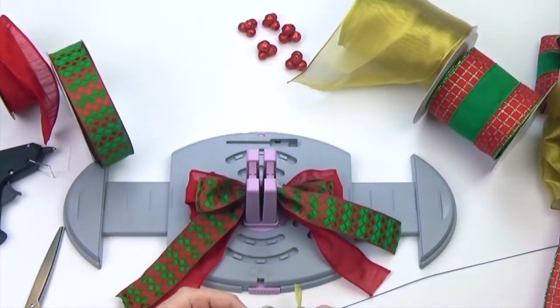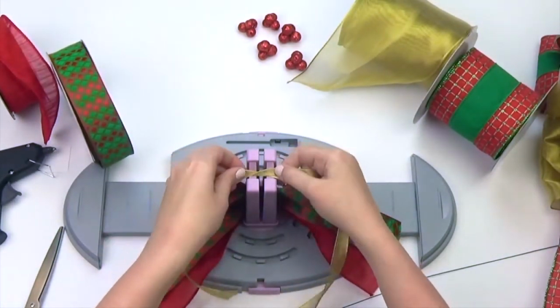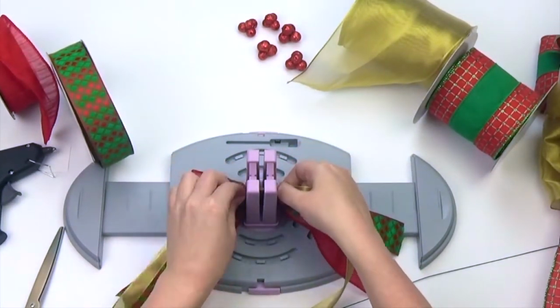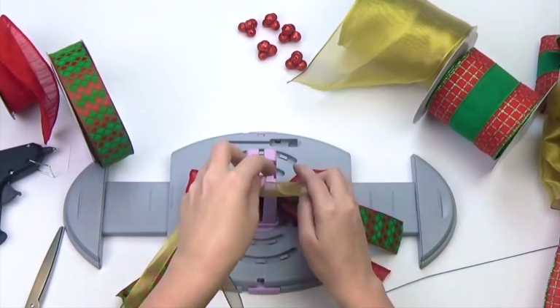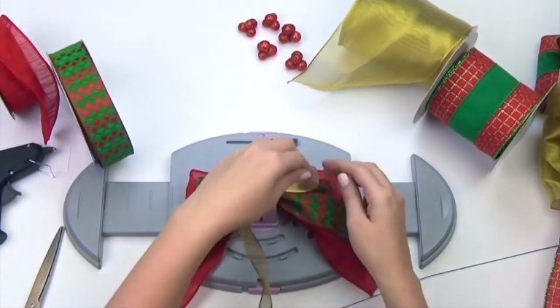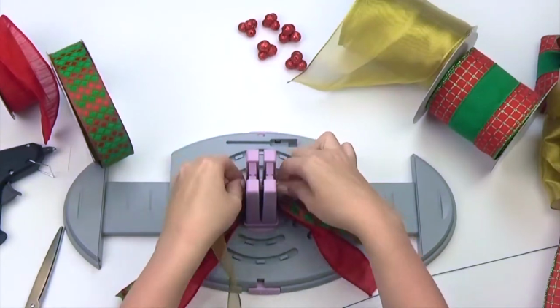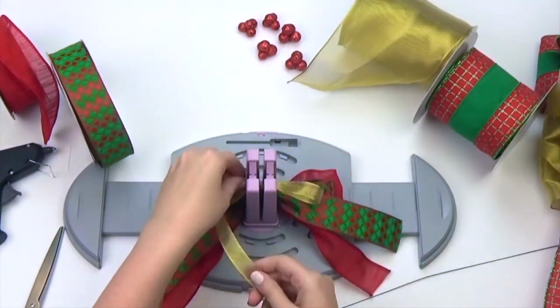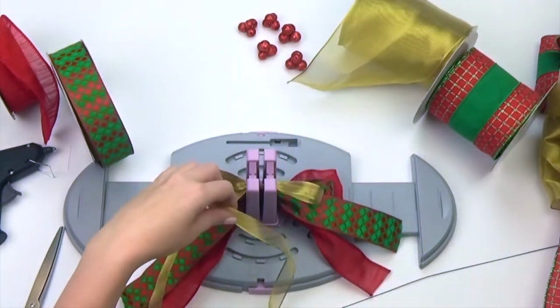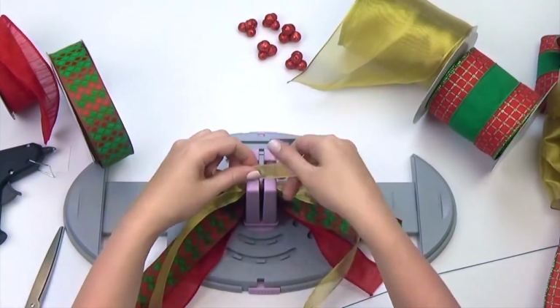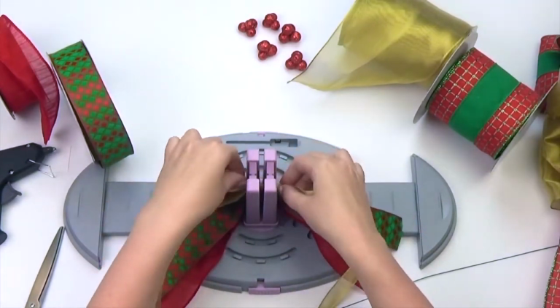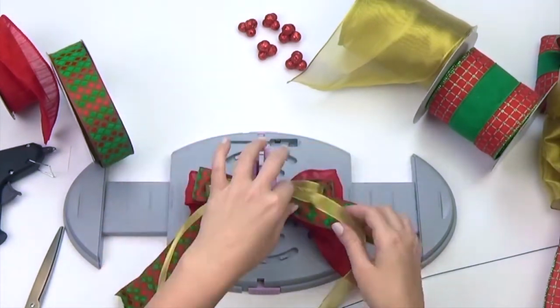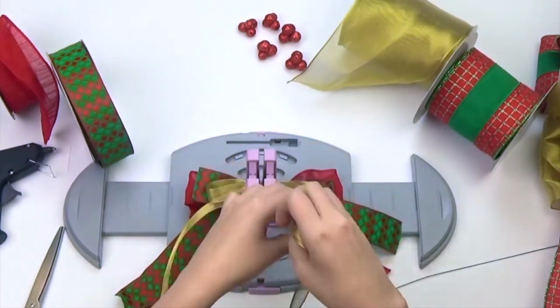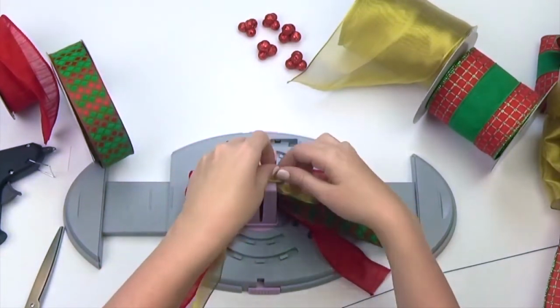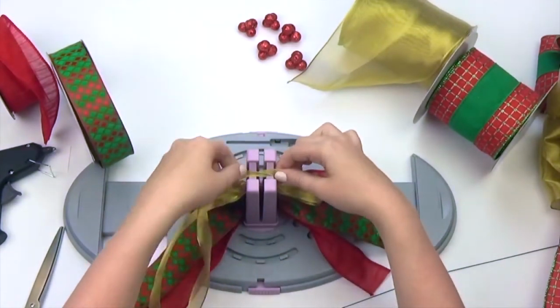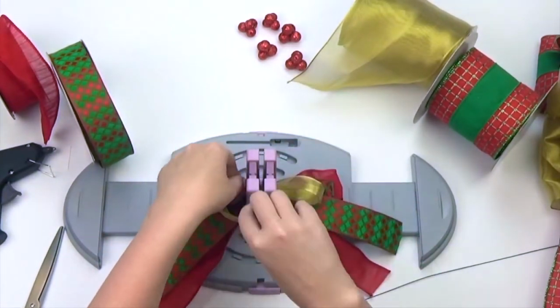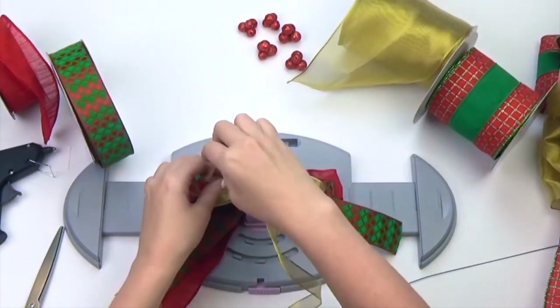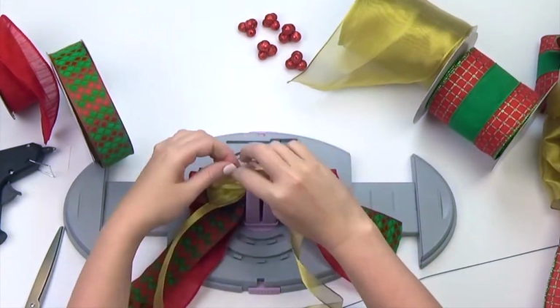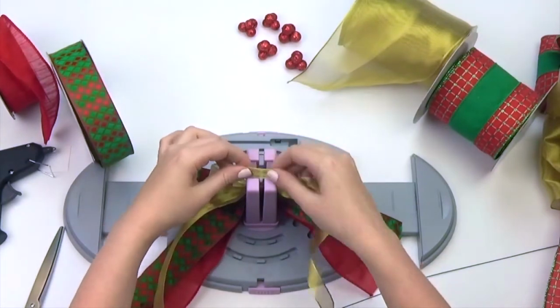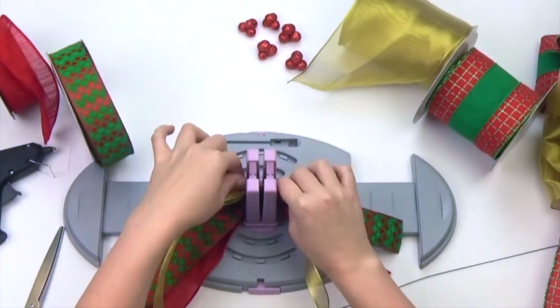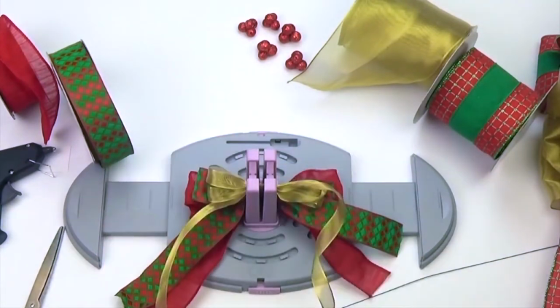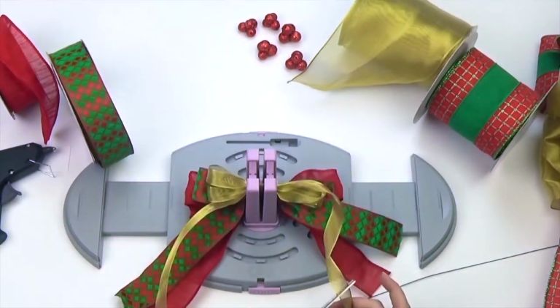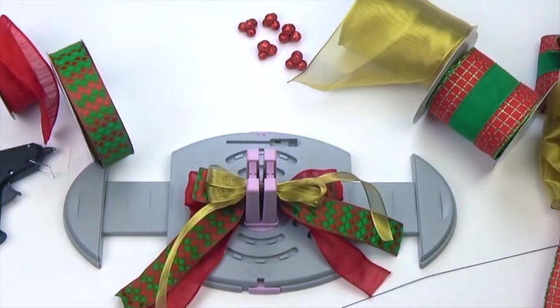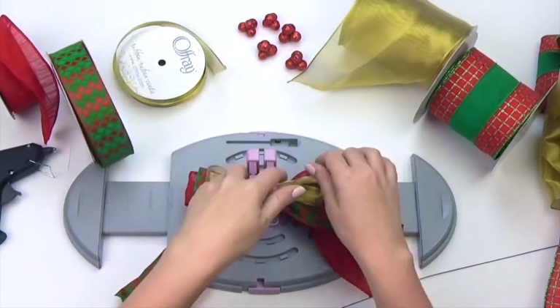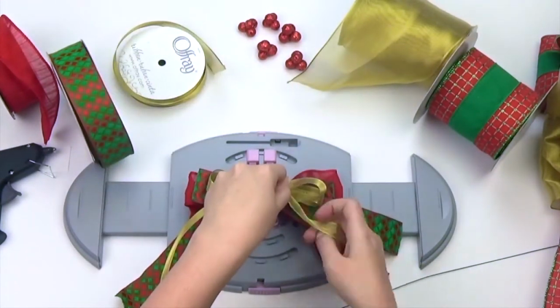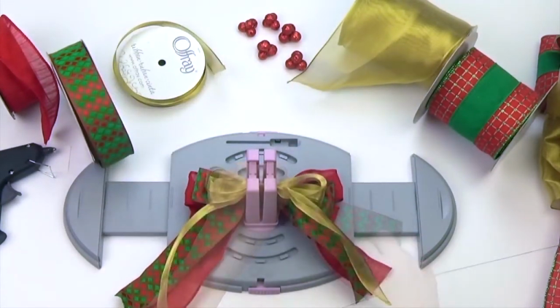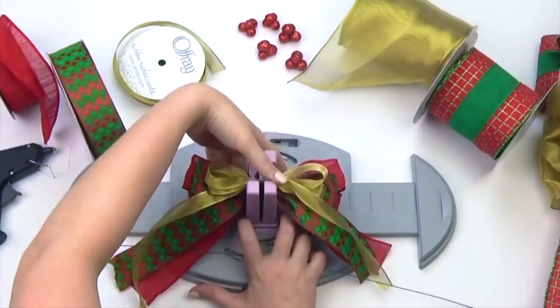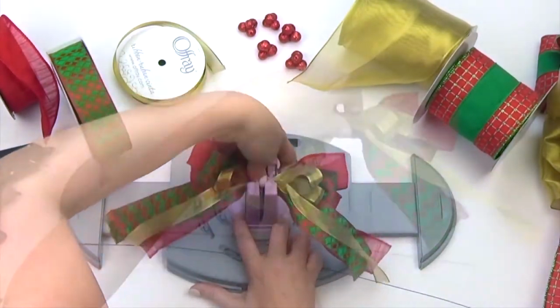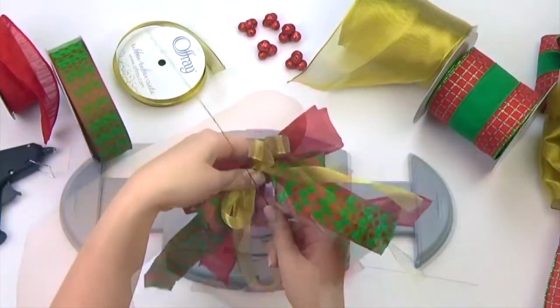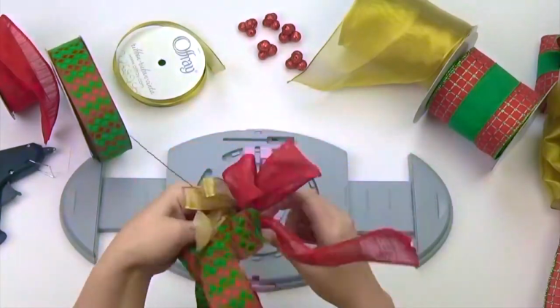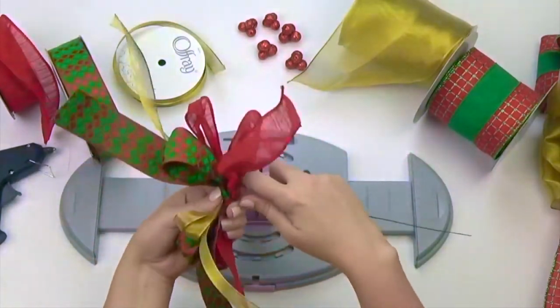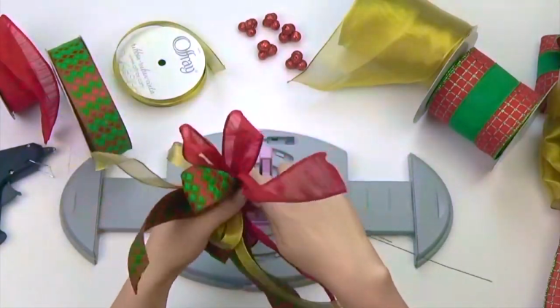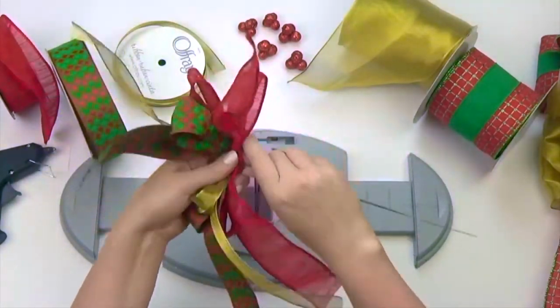Next, I'm going to take my narrow gold ribbon and create a total of four loops. These loops should be smaller, giving your bow a slightly tiered look. Gather your ribbon, secure with wire, and arrange your bow.